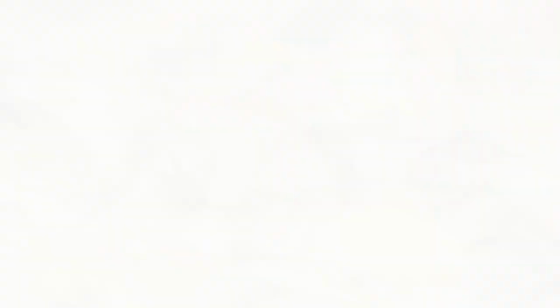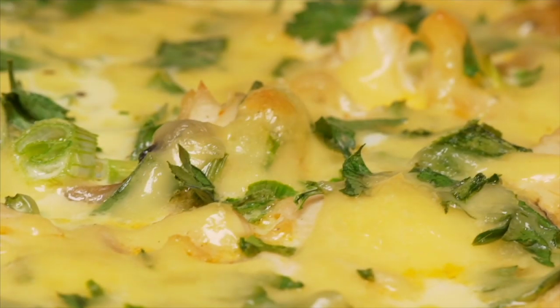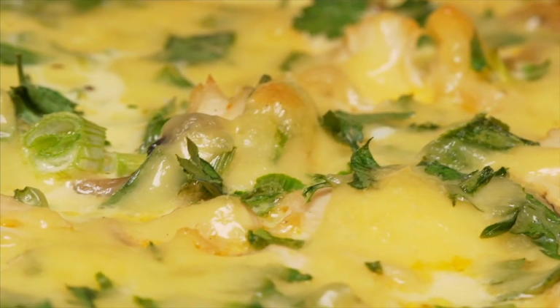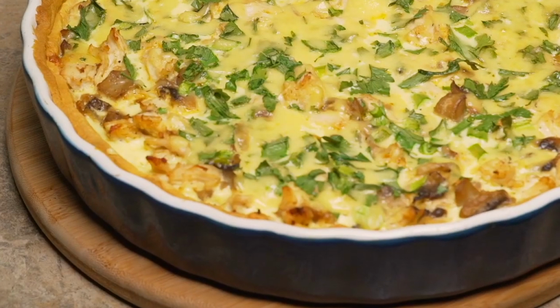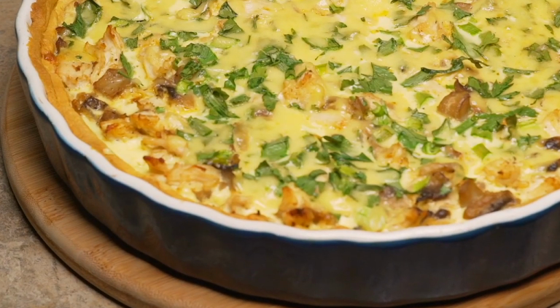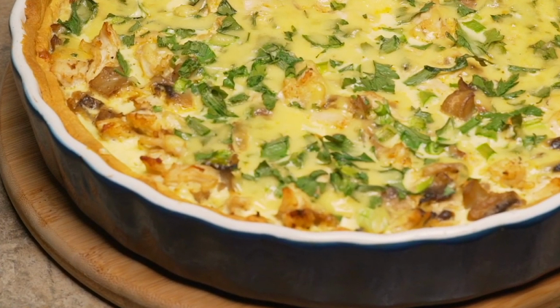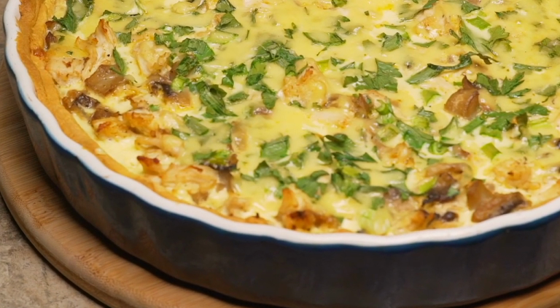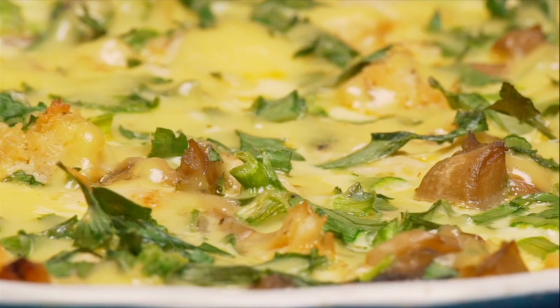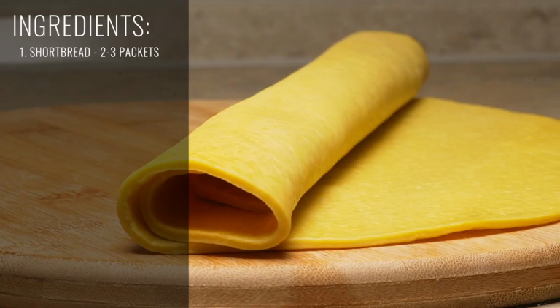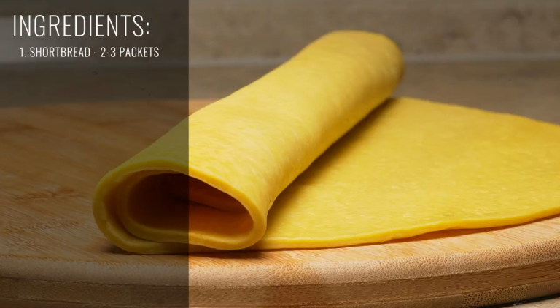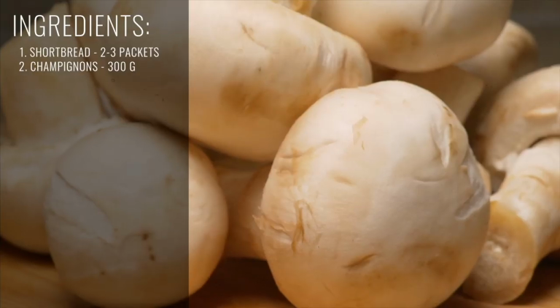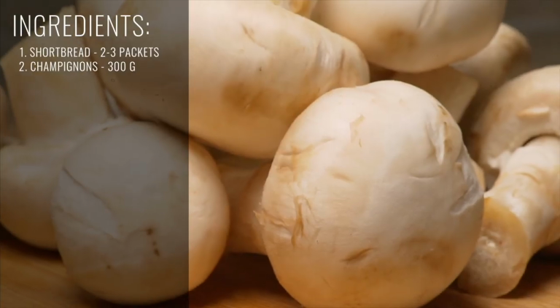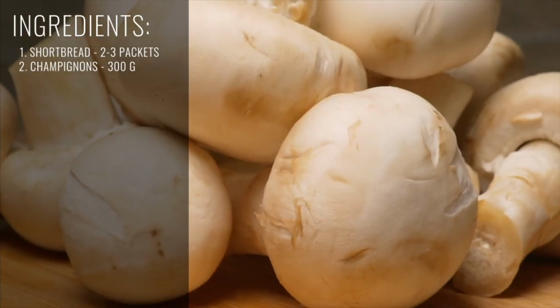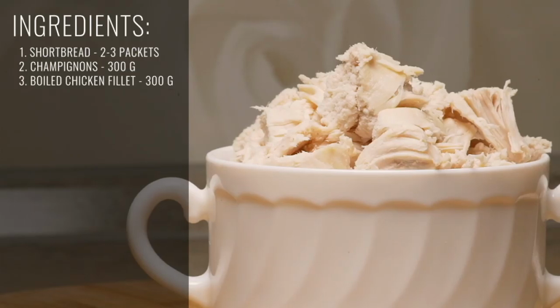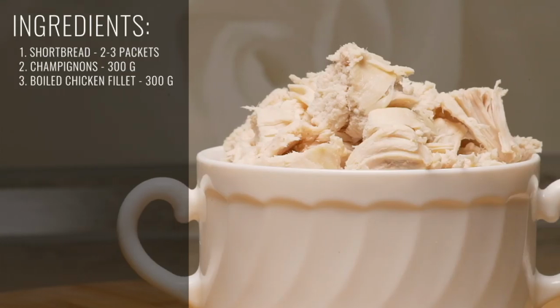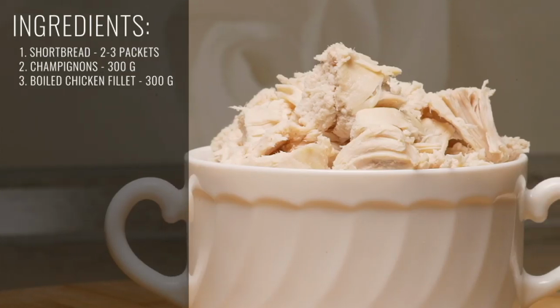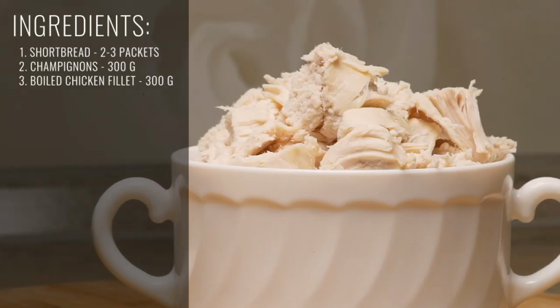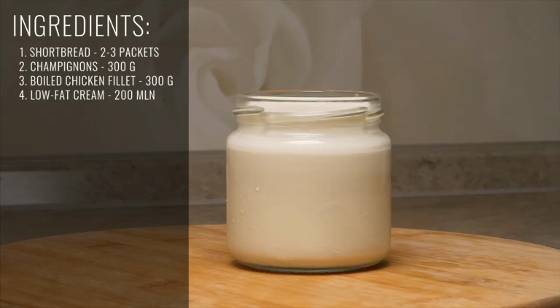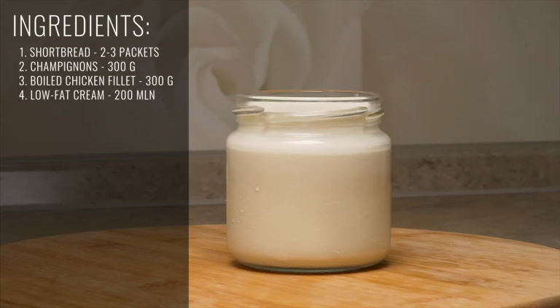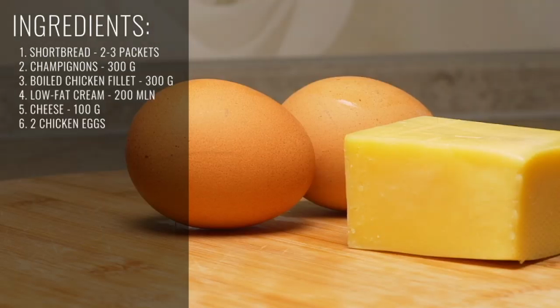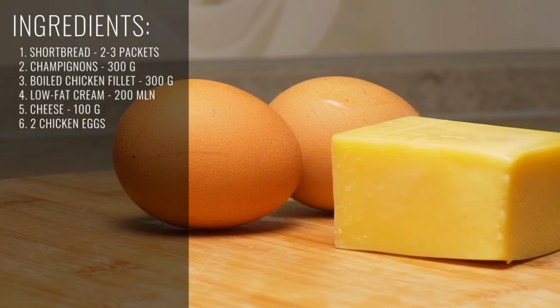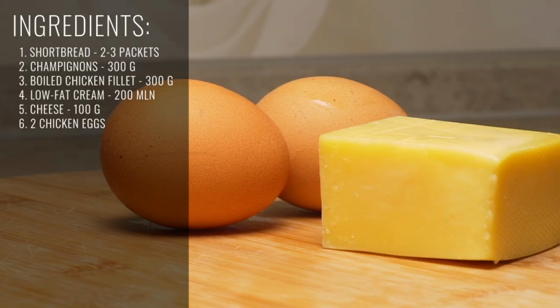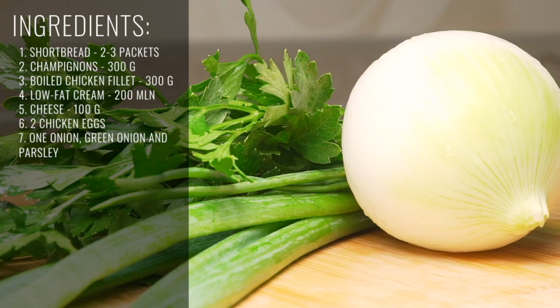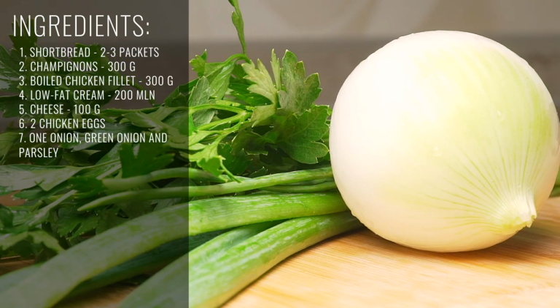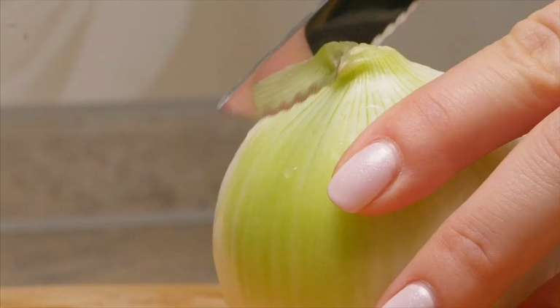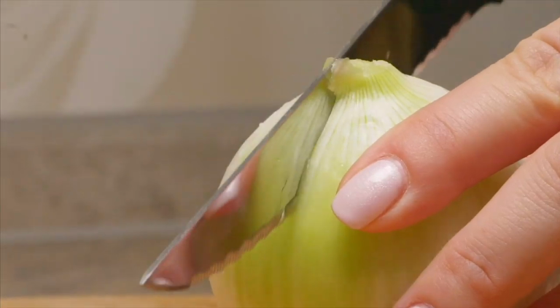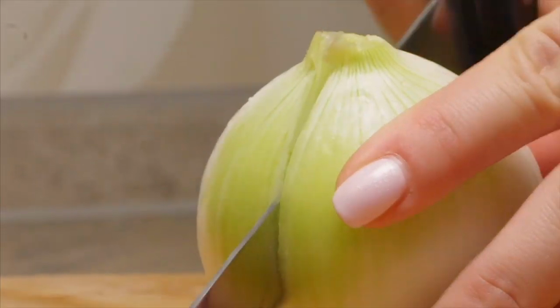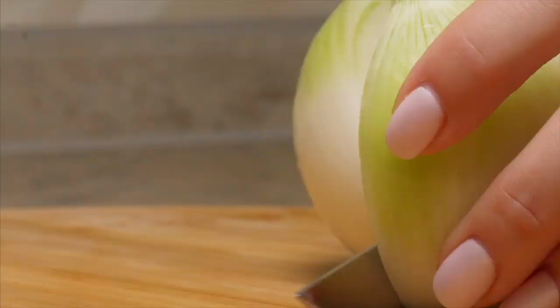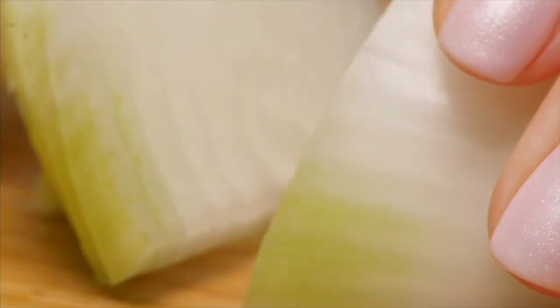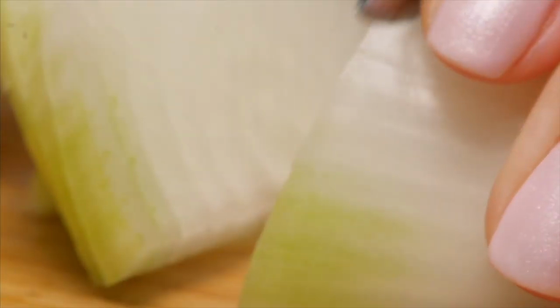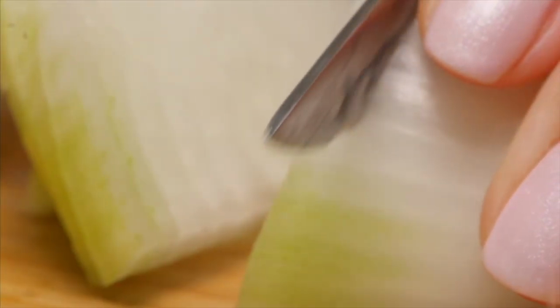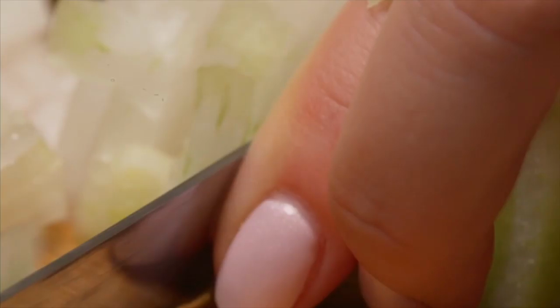There are certain recipes that are timeless. Chicken quiche is definitely one of them. Filled with cheese, eggs, and our choice of vegetables, it's guaranteed to impress anyone.